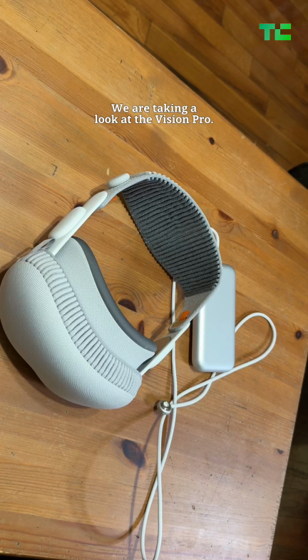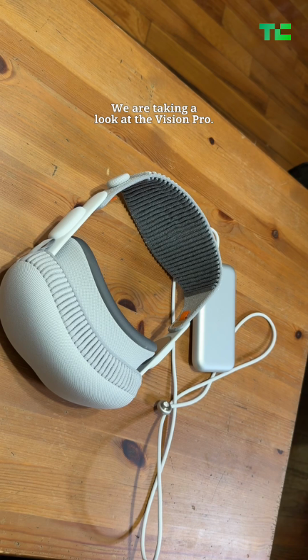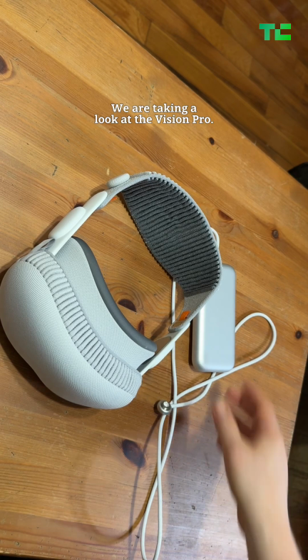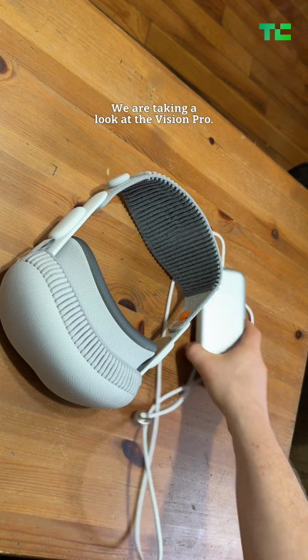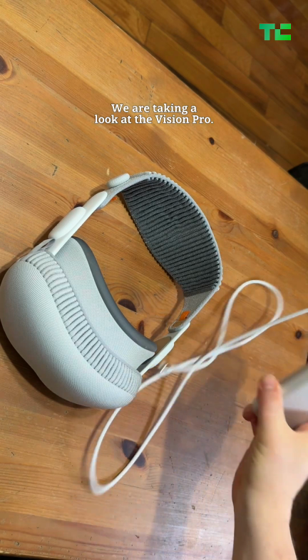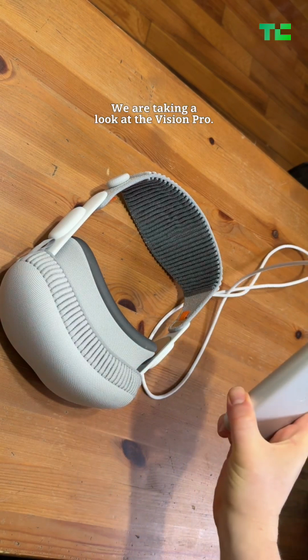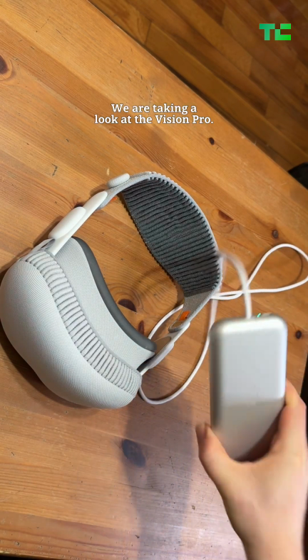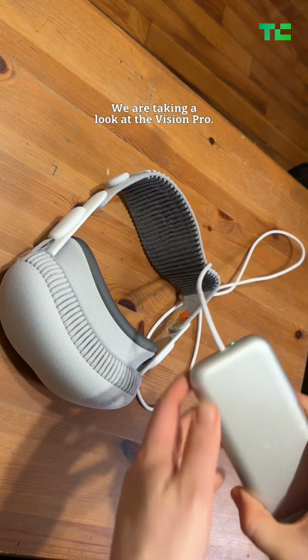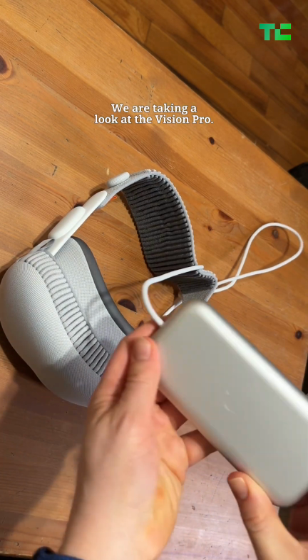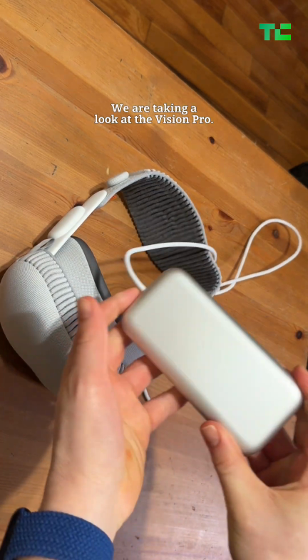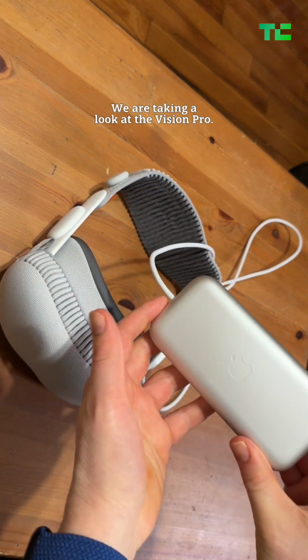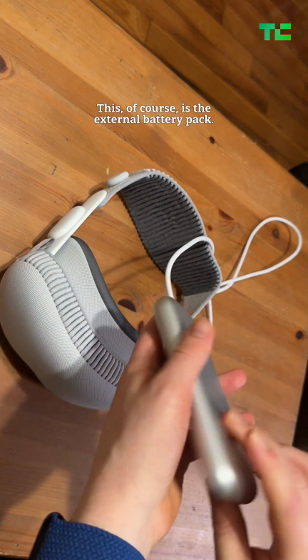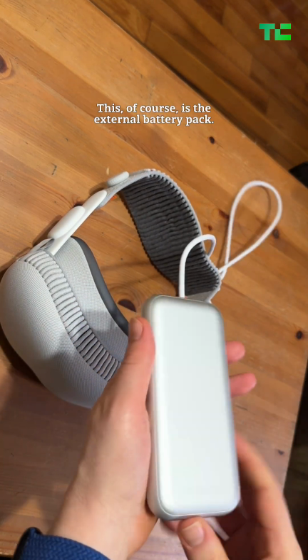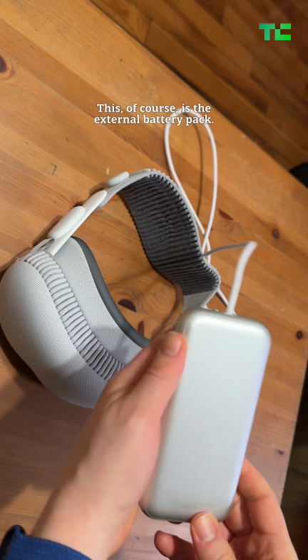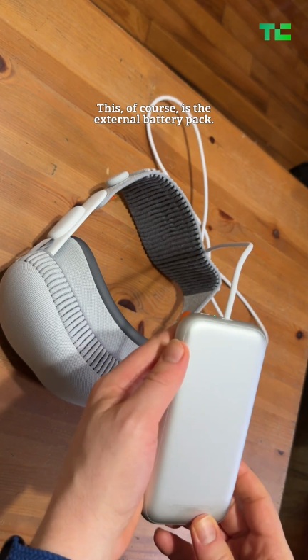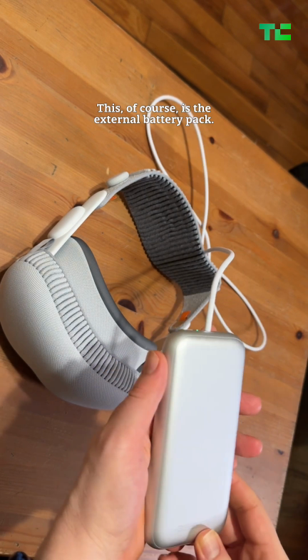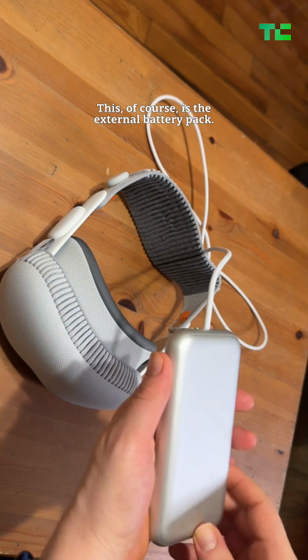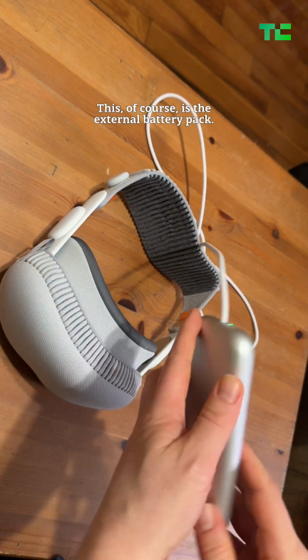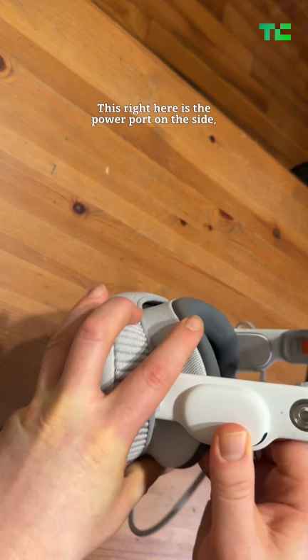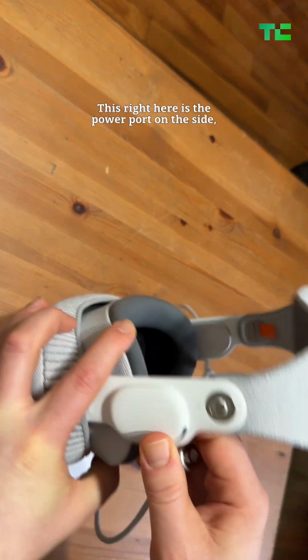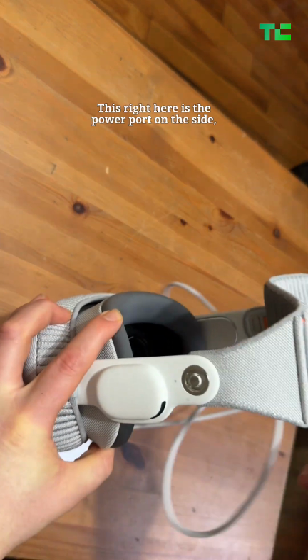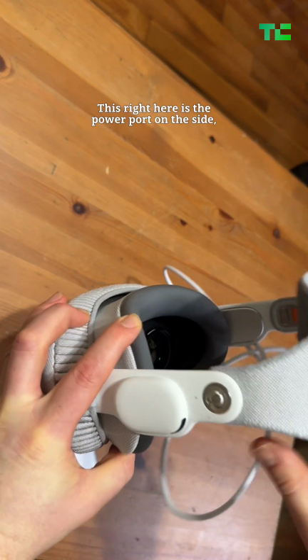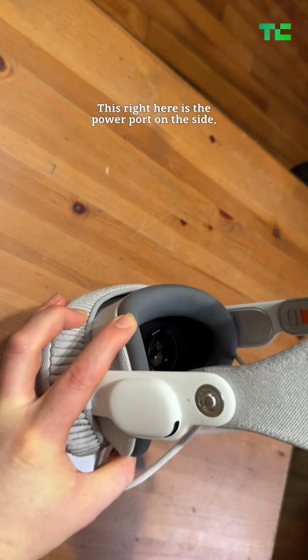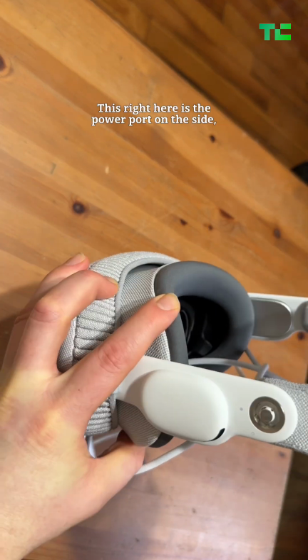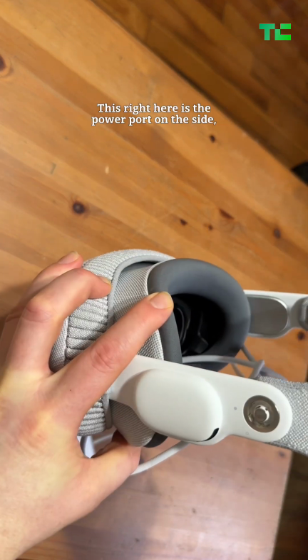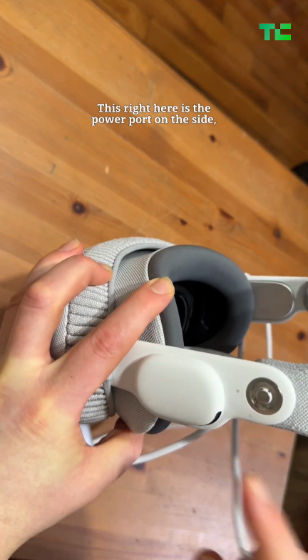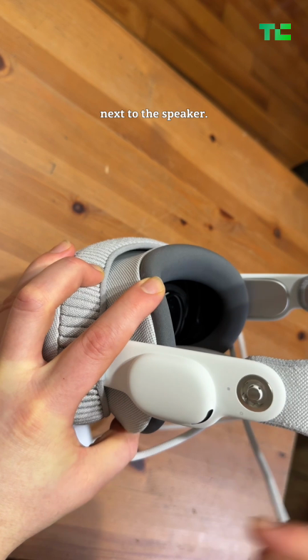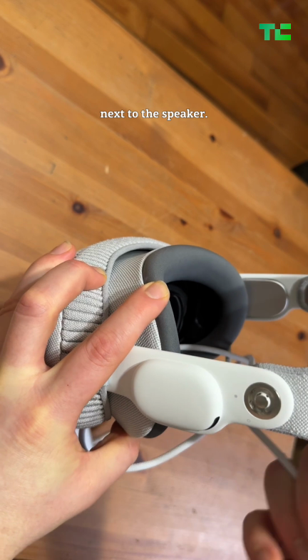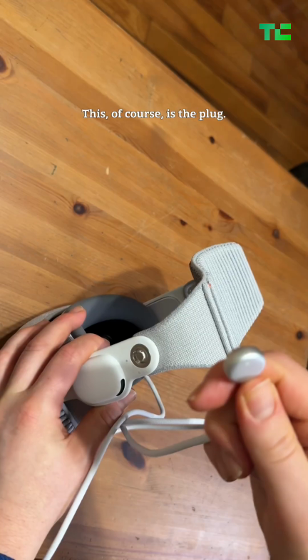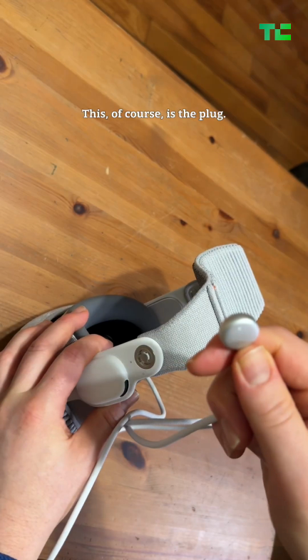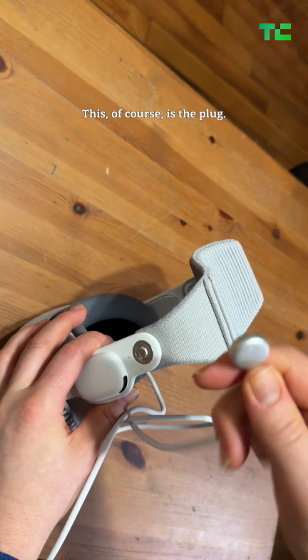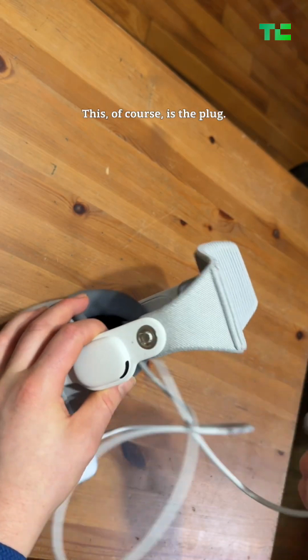We are taking a look at the Vision Pro. This, of course, is the external battery pack. This right here is the power port on the side, next to the speaker. This, of course, is the plug.